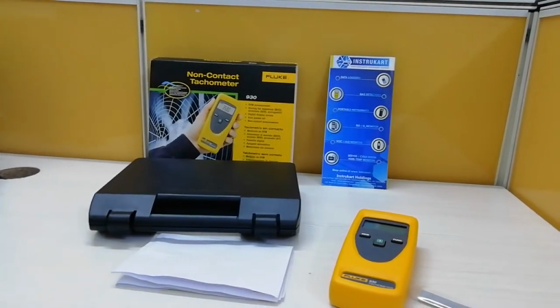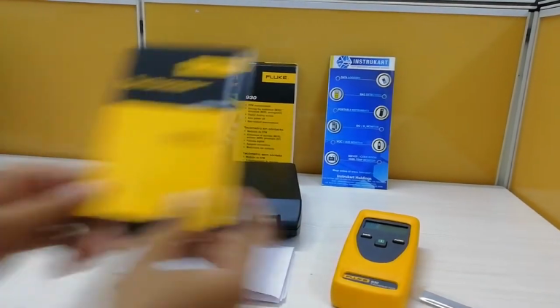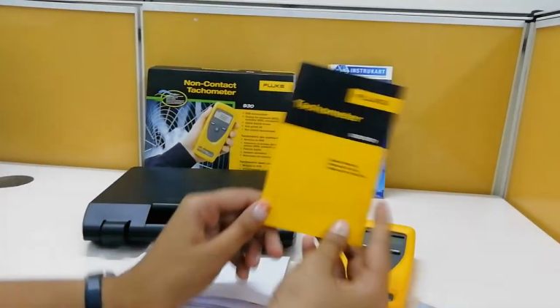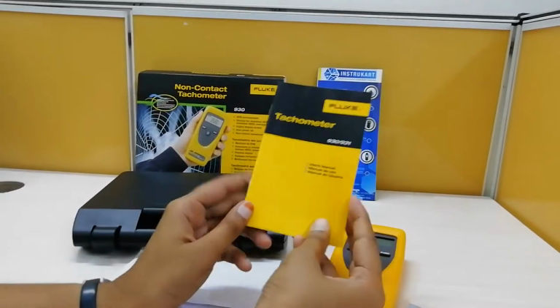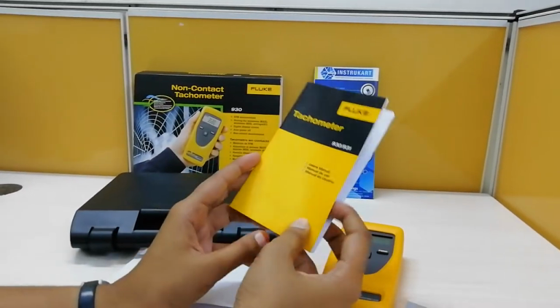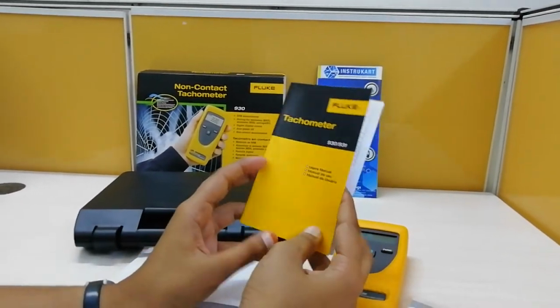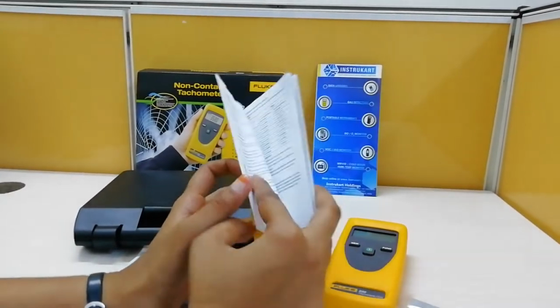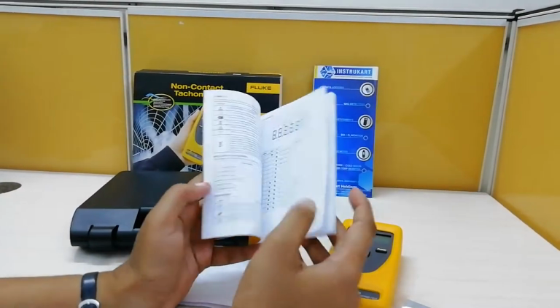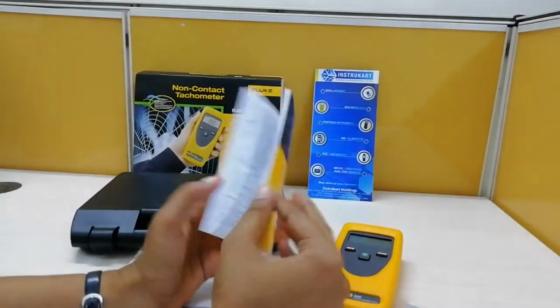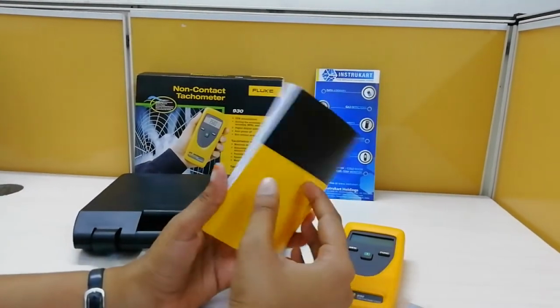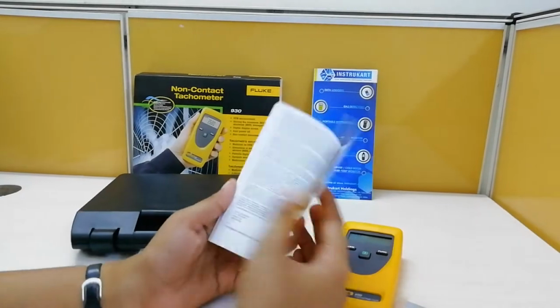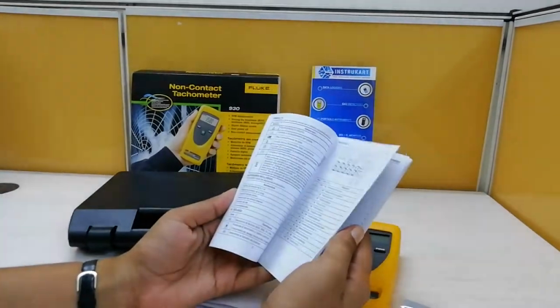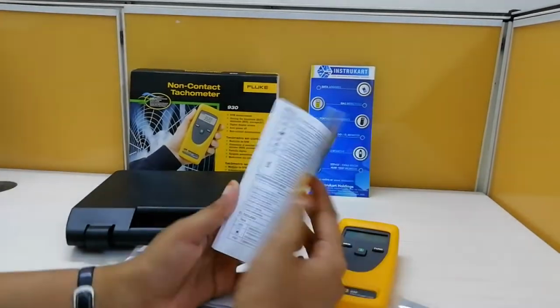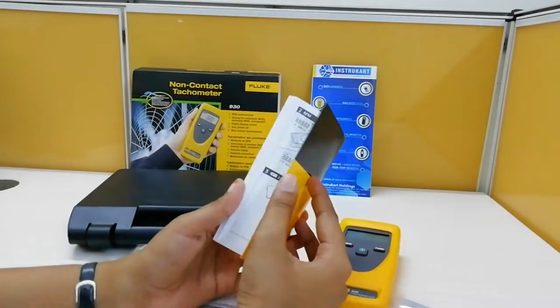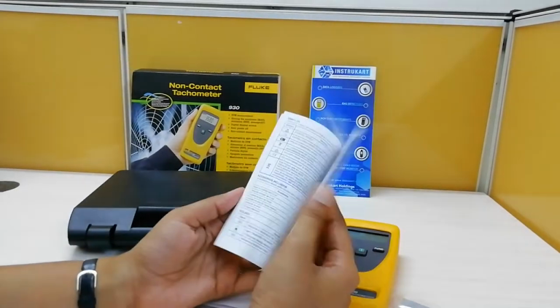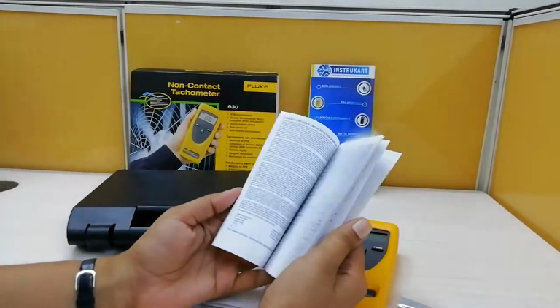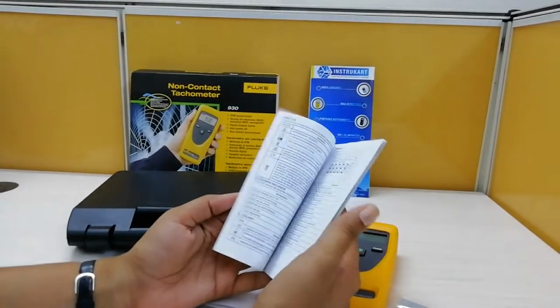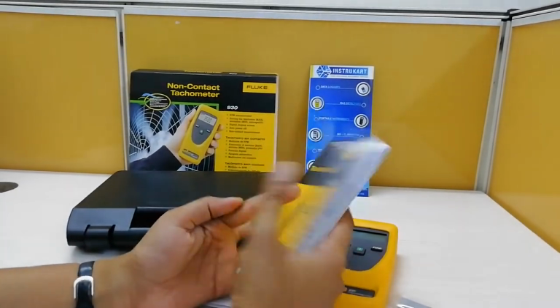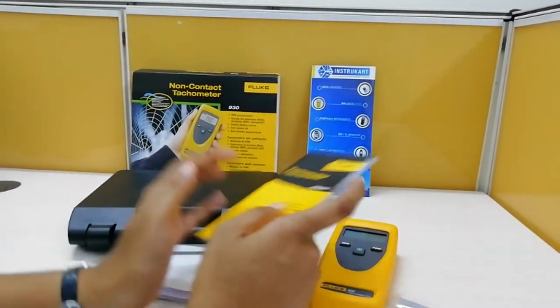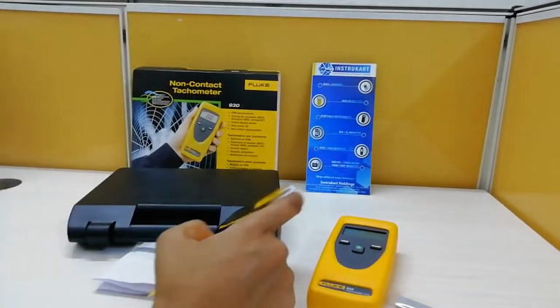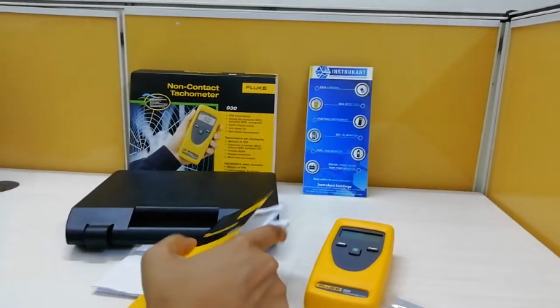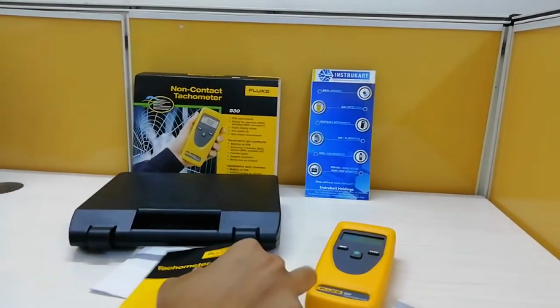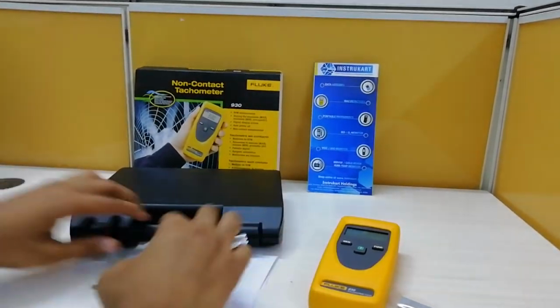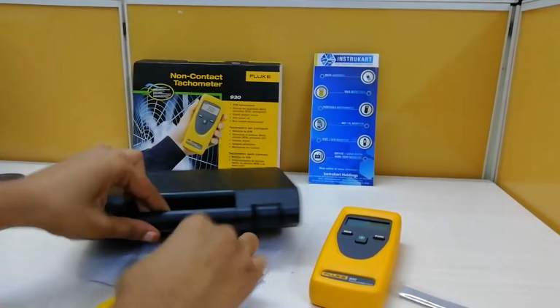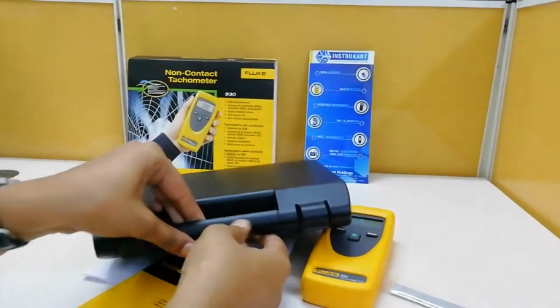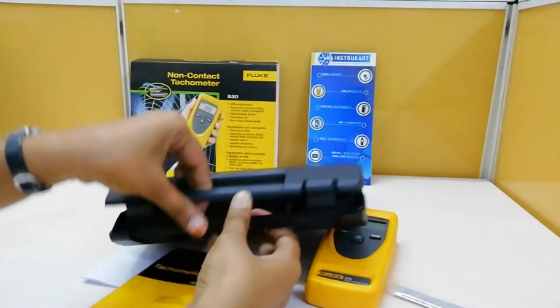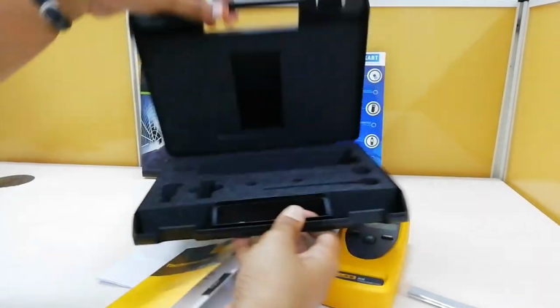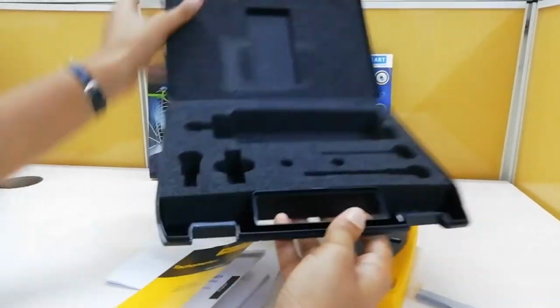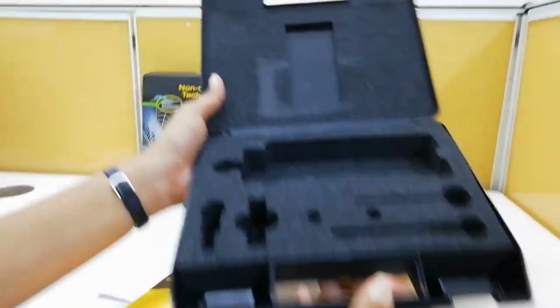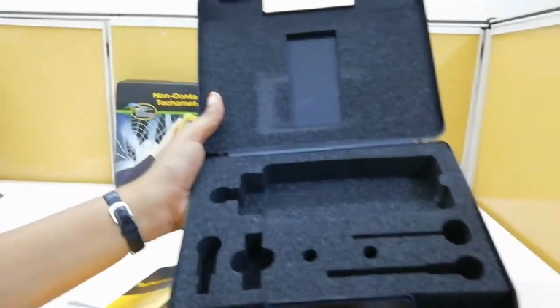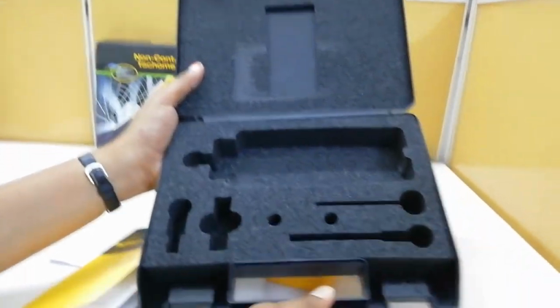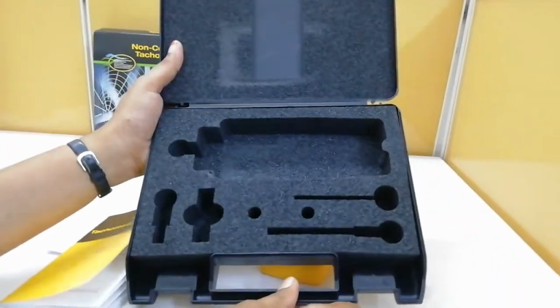This is a user-friendly instruction manual available in various languages, explaining how to use the product. And this is the carrying case in which the product came.